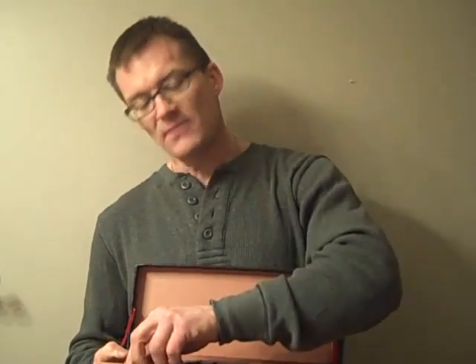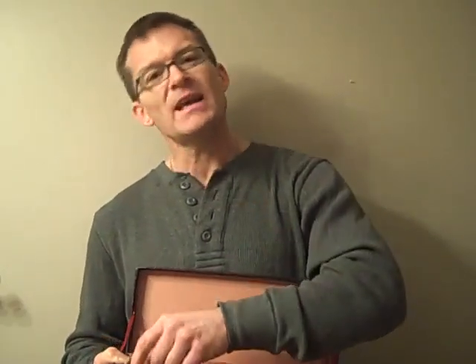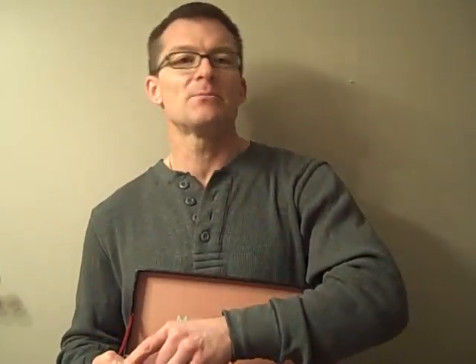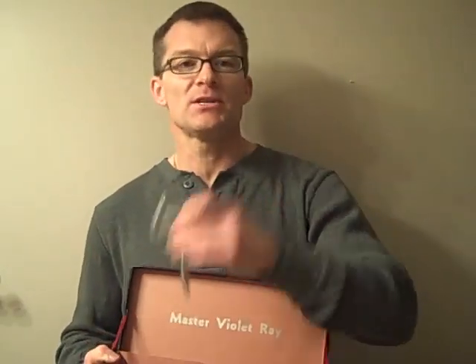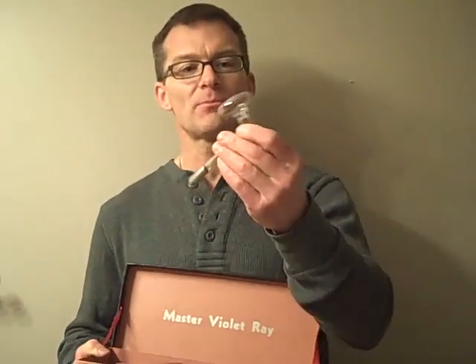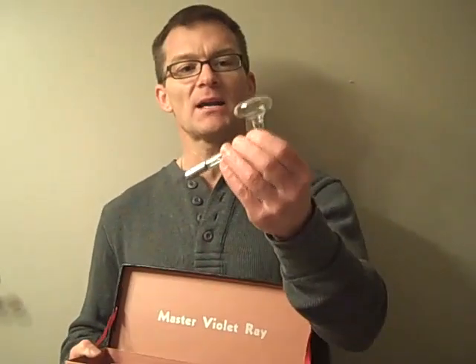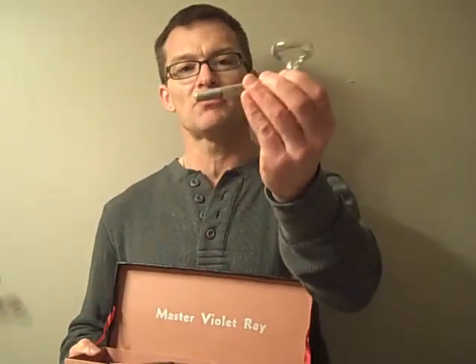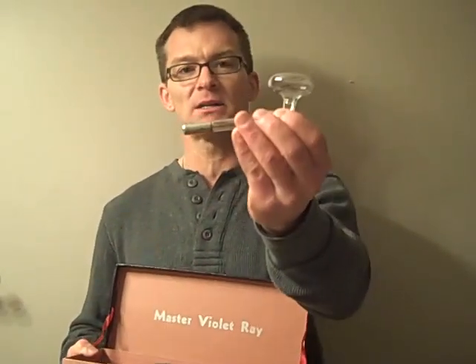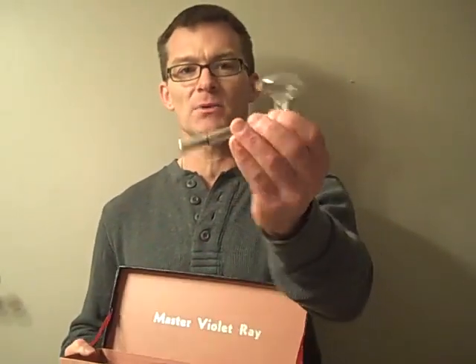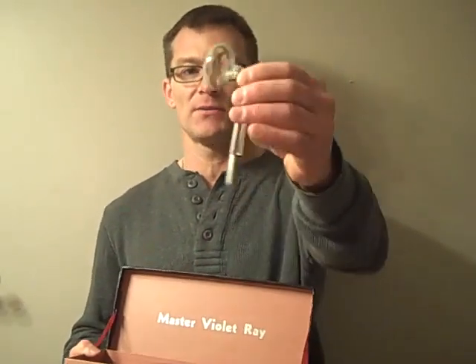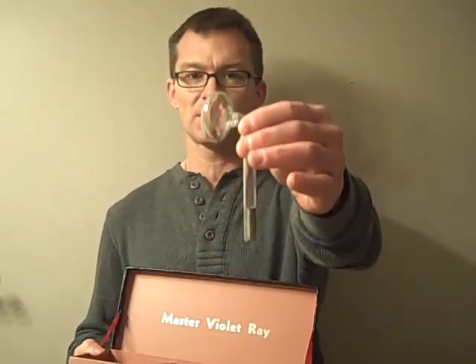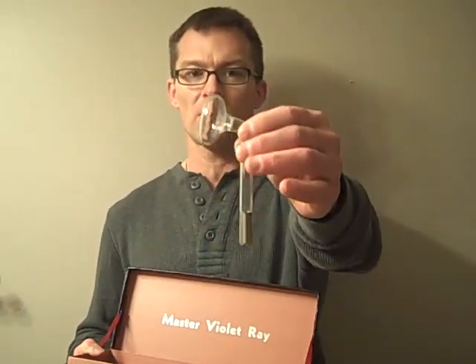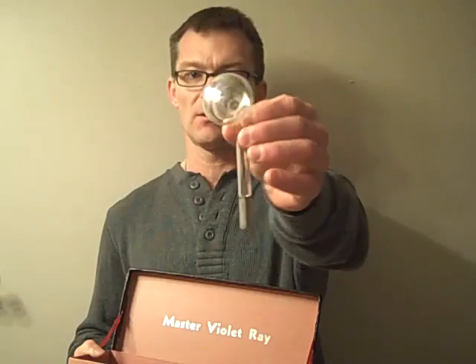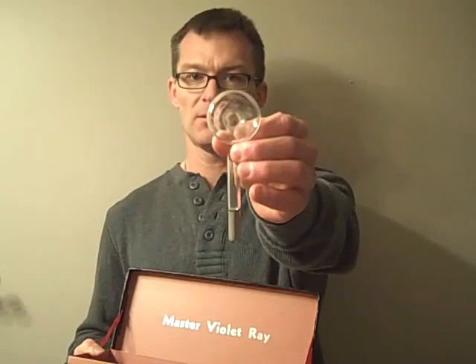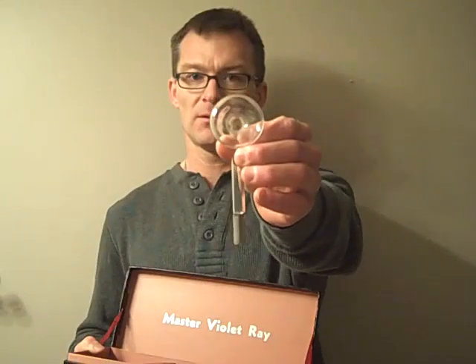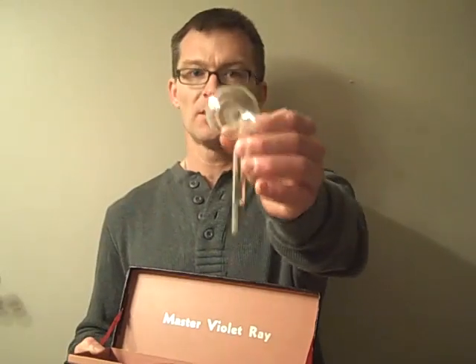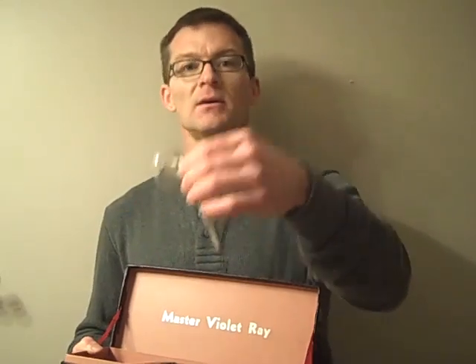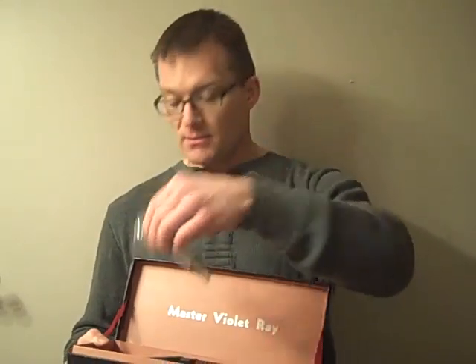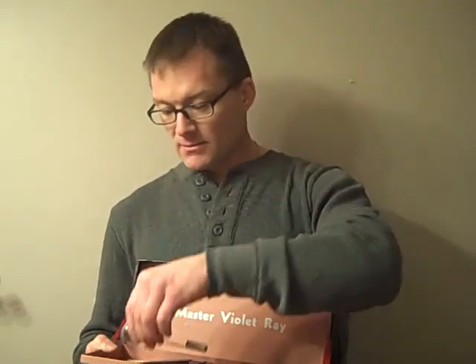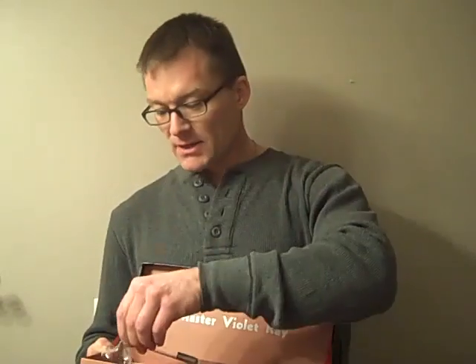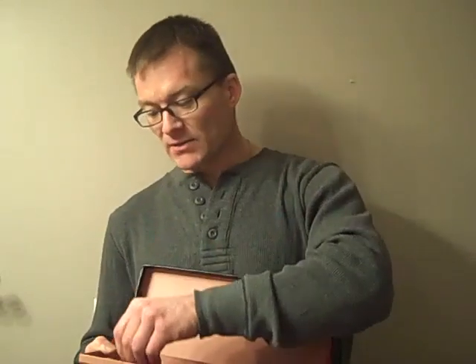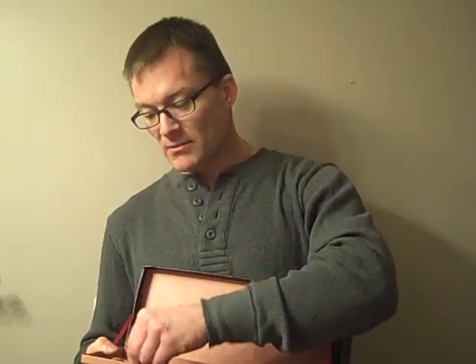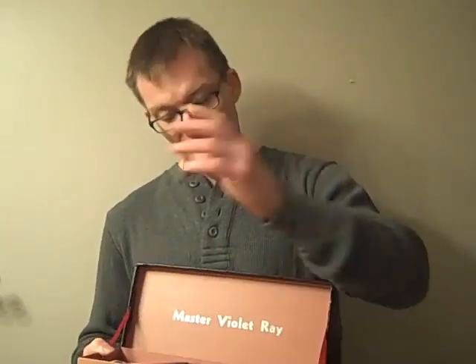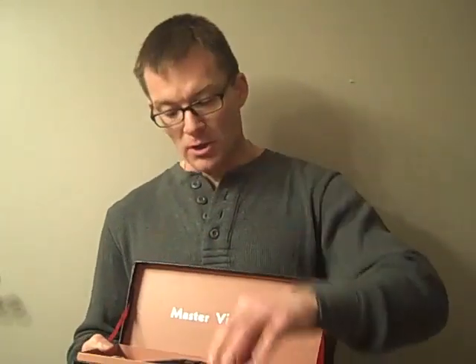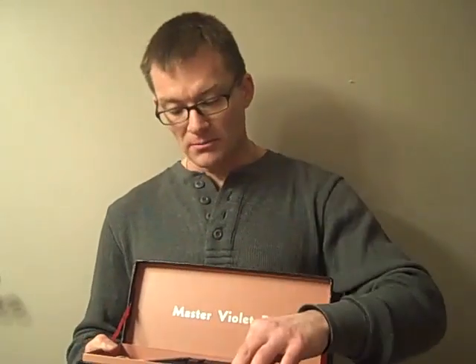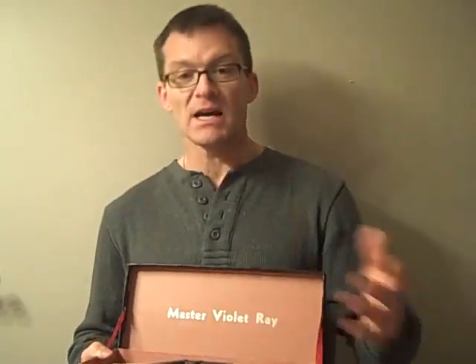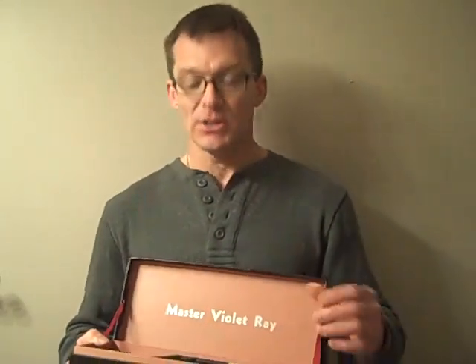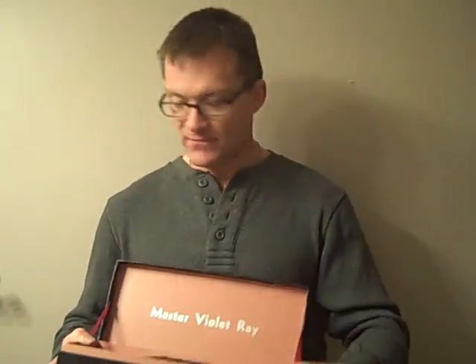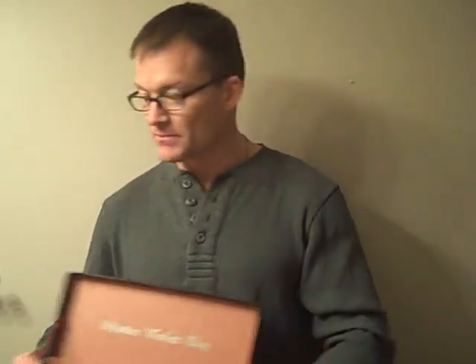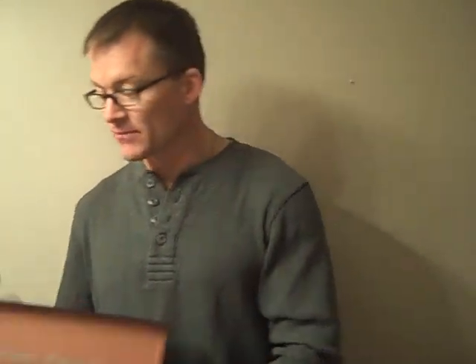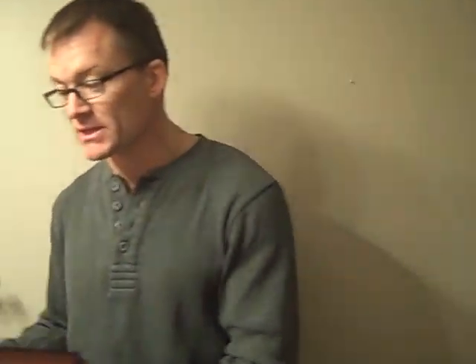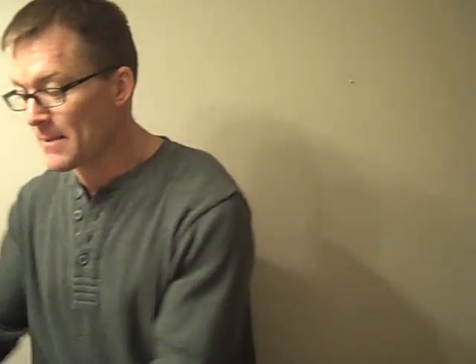And if you had aches and pains in your body, you would plug this one in. This is a ball, kind of like a normal massaging unit from the day.